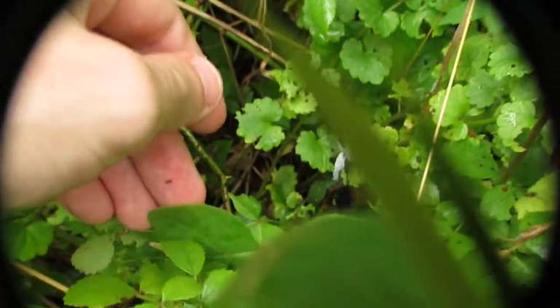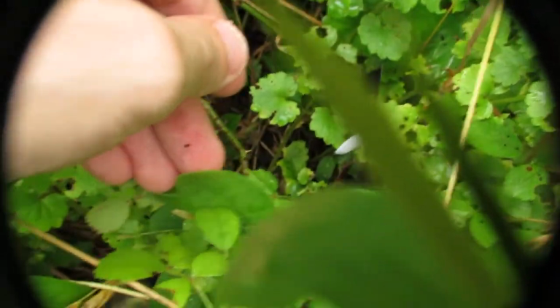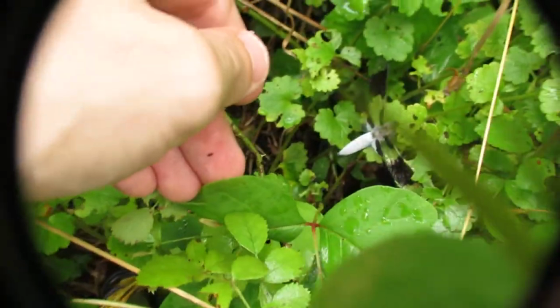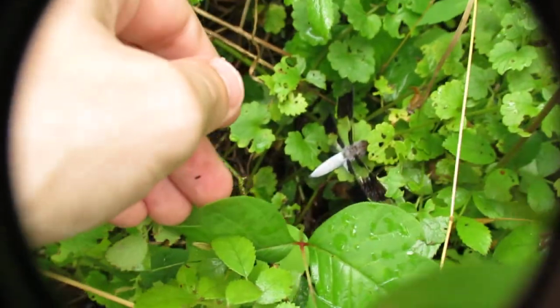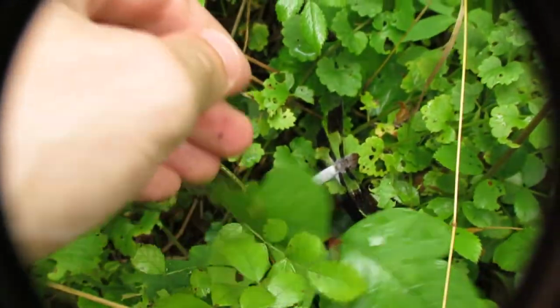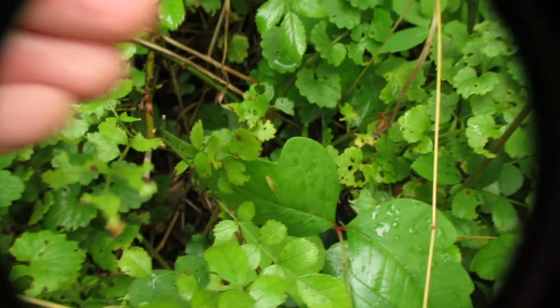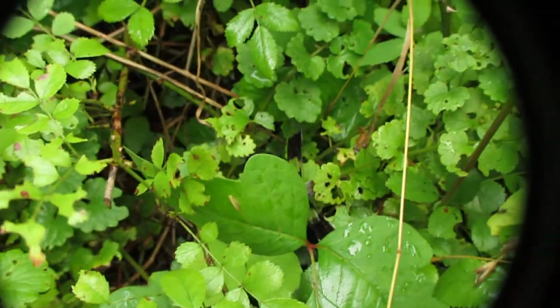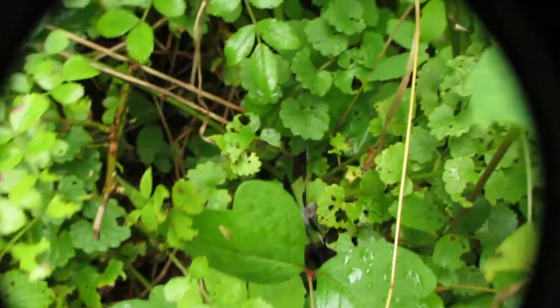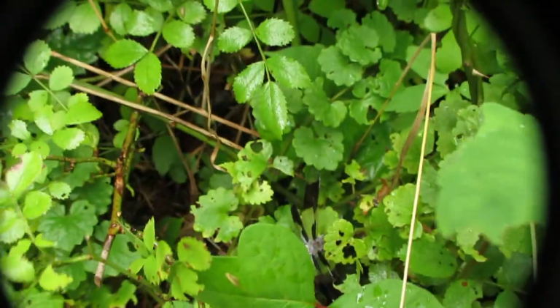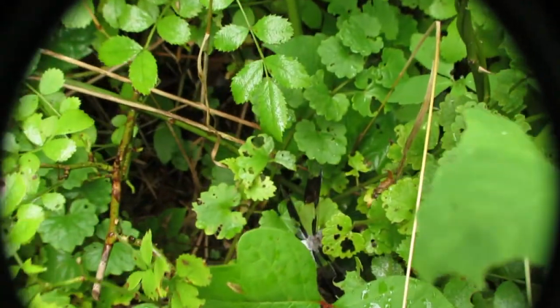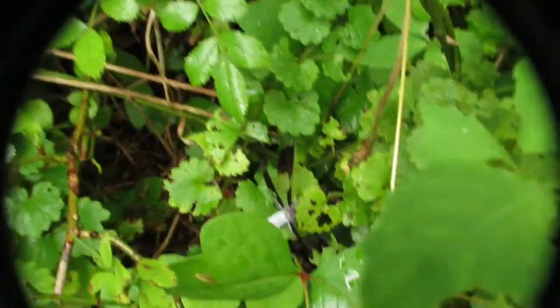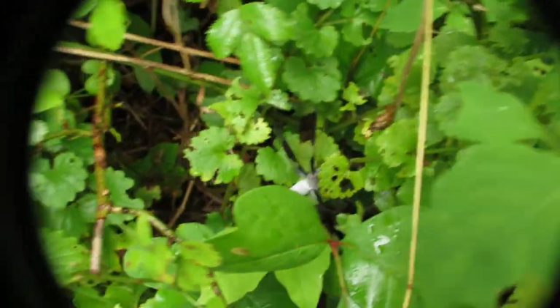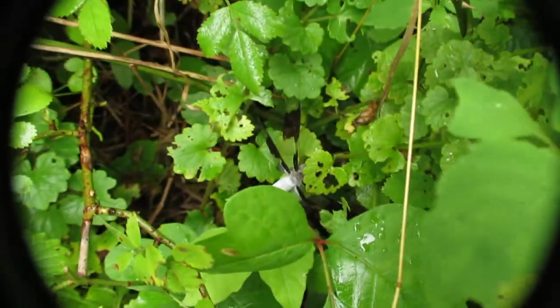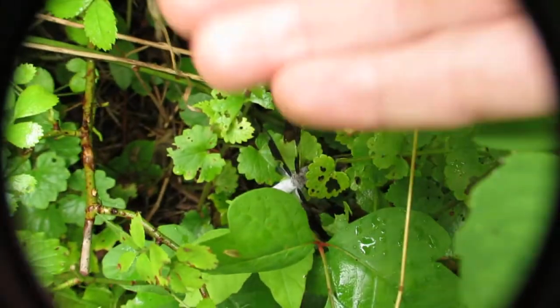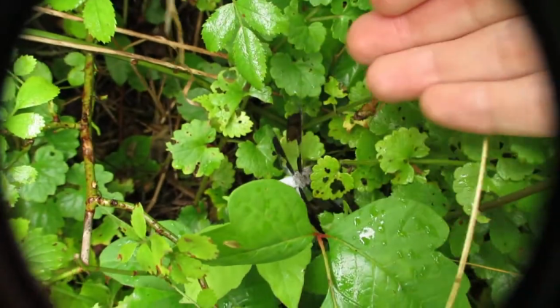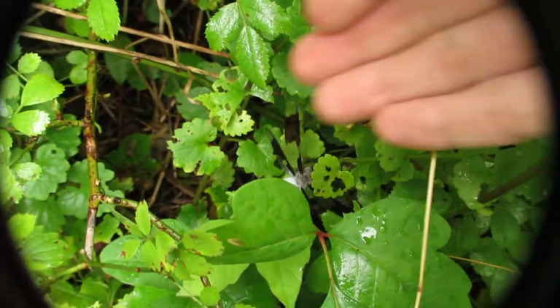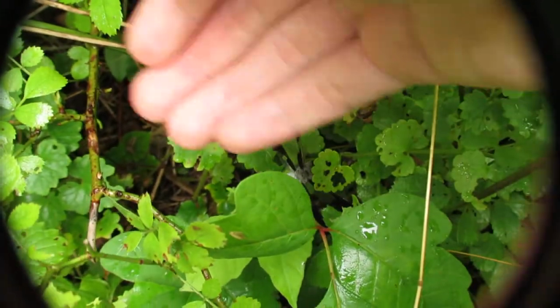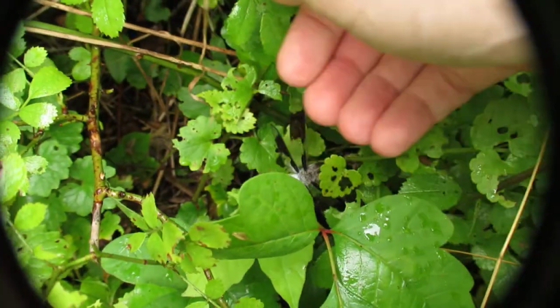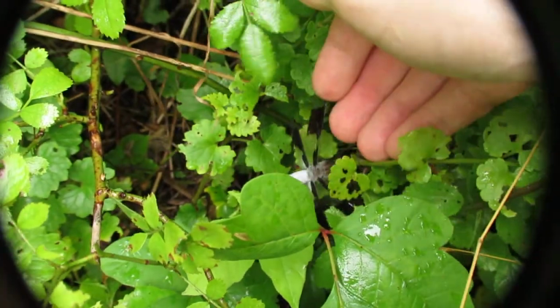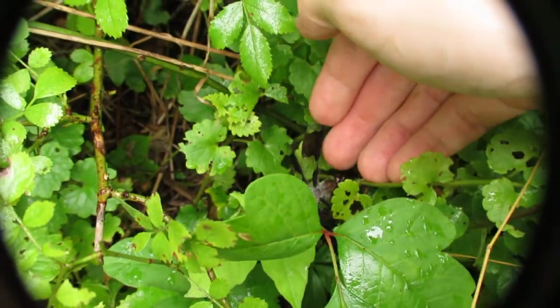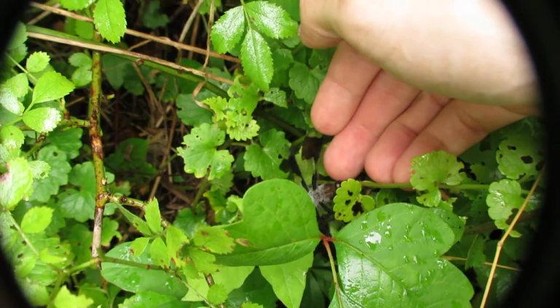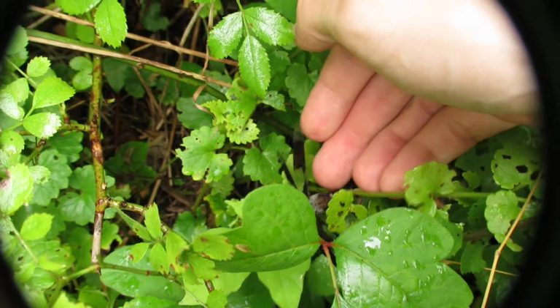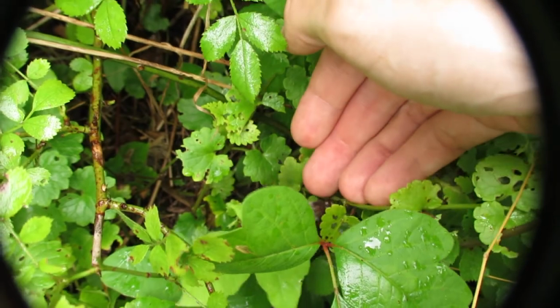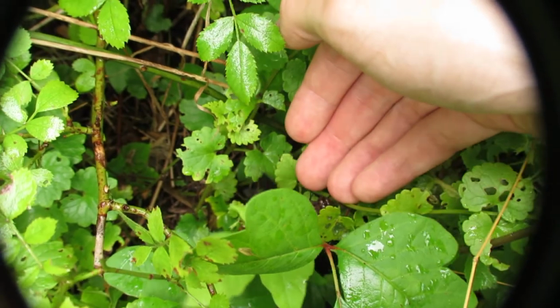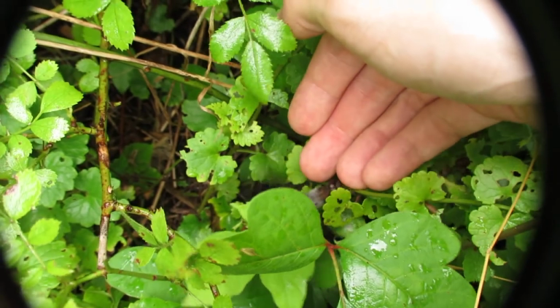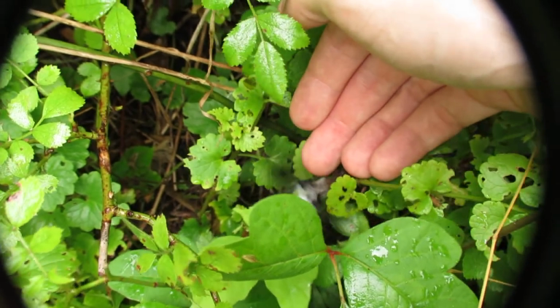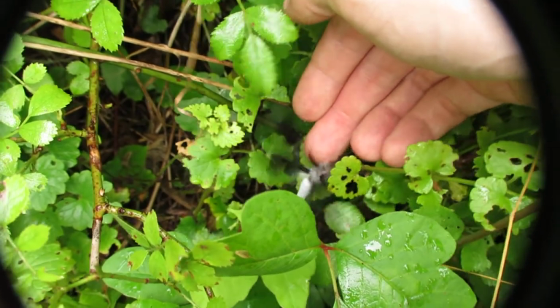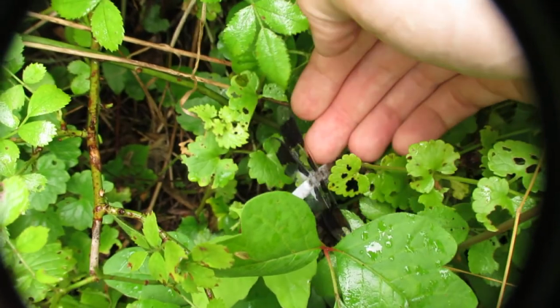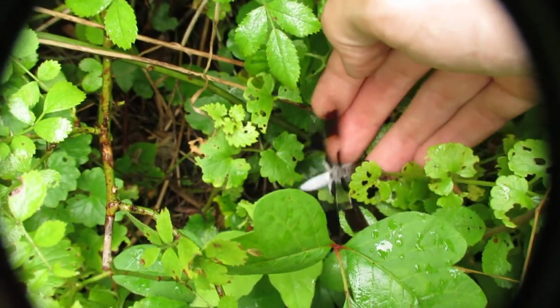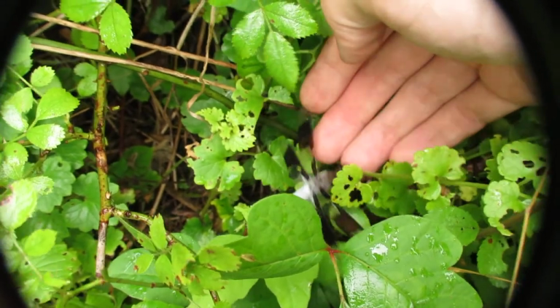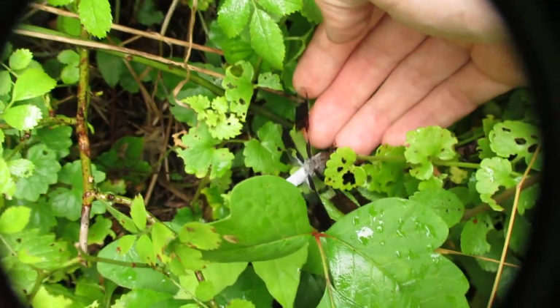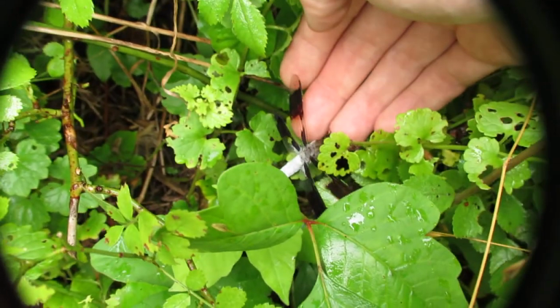Yeah, I might have an injured wing. Let me see if I can get it out of the brush.